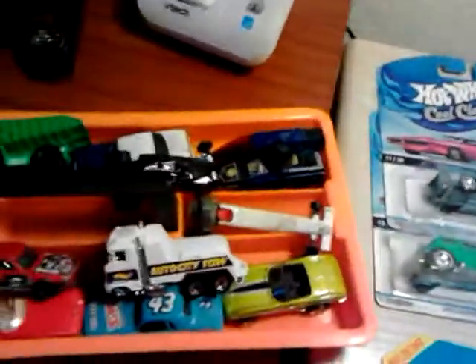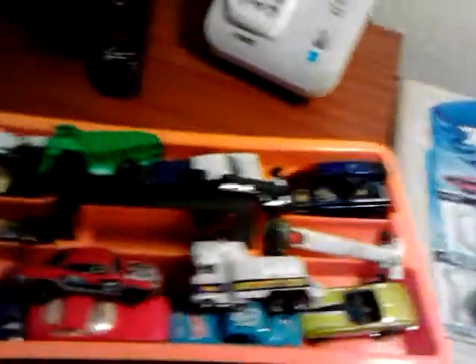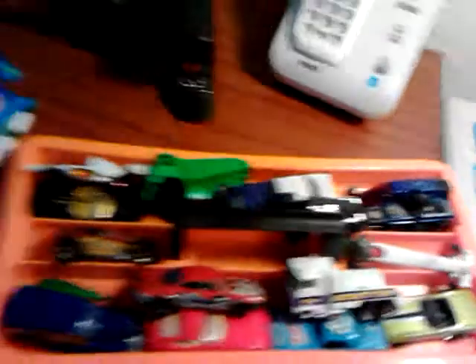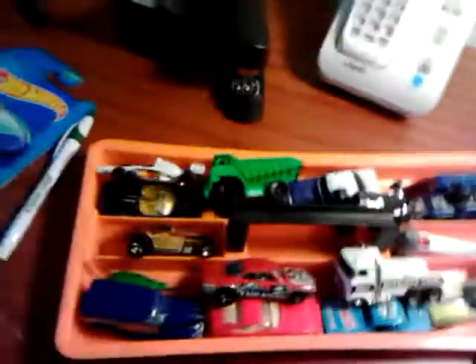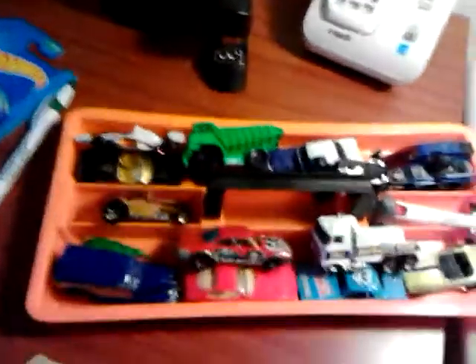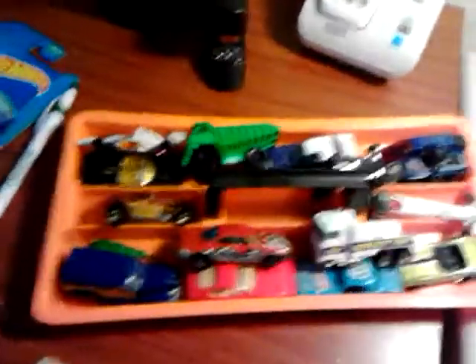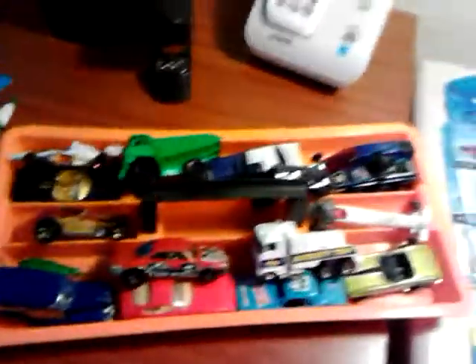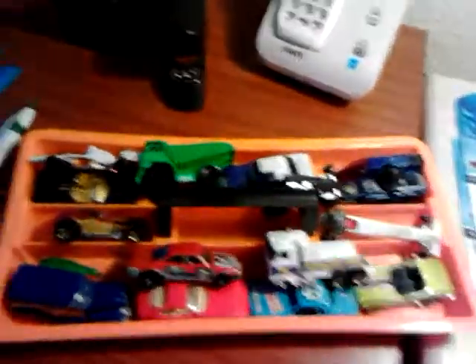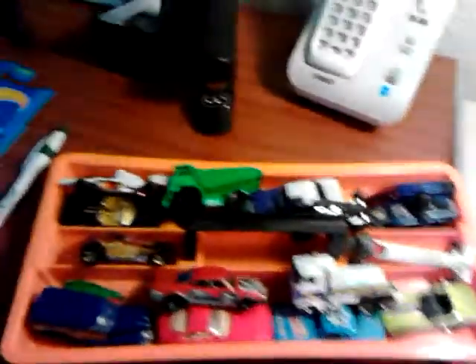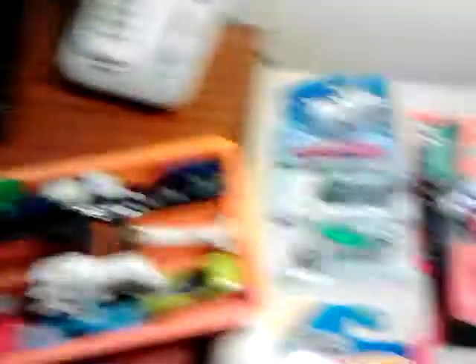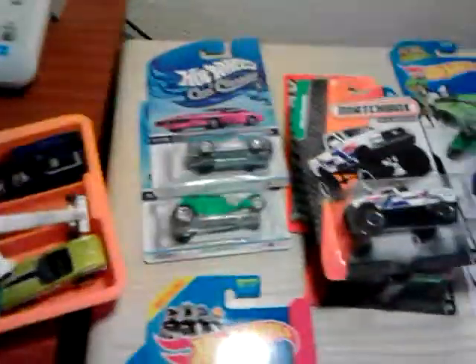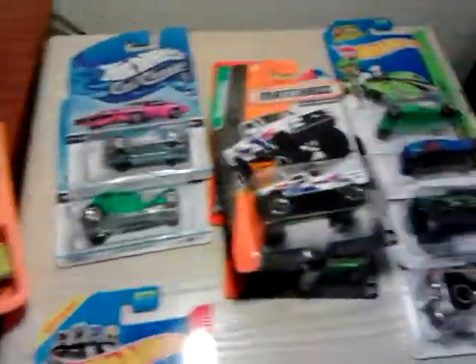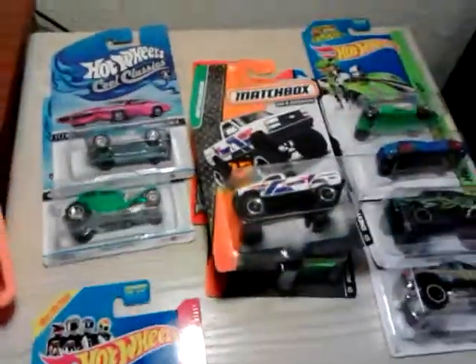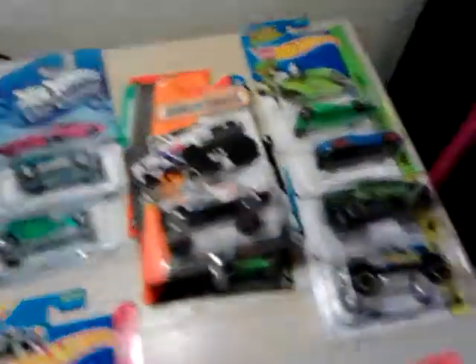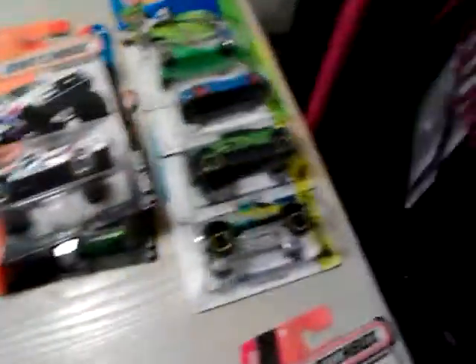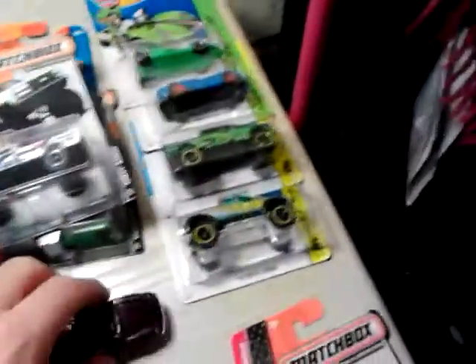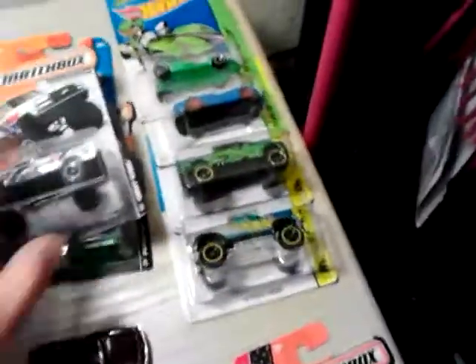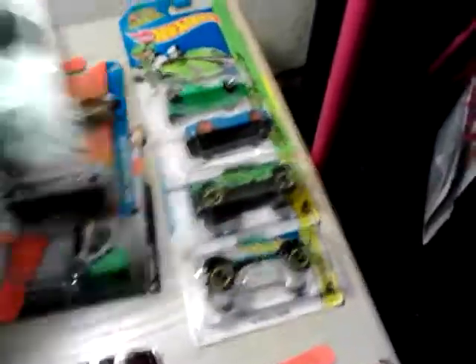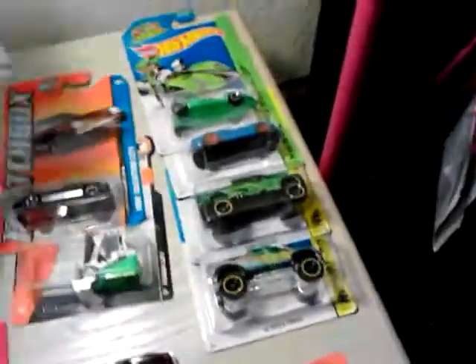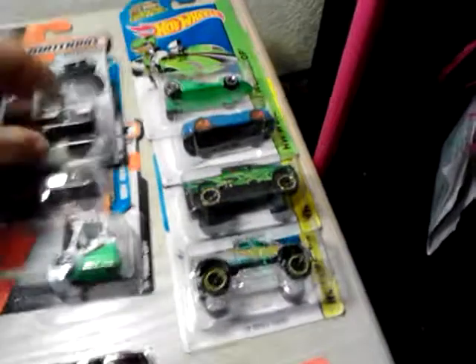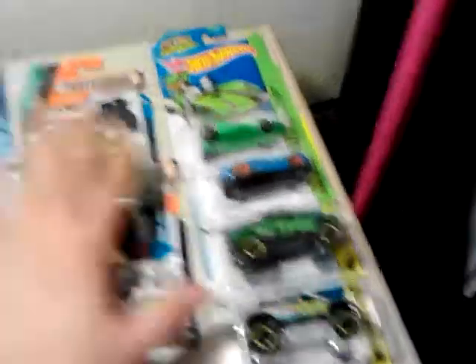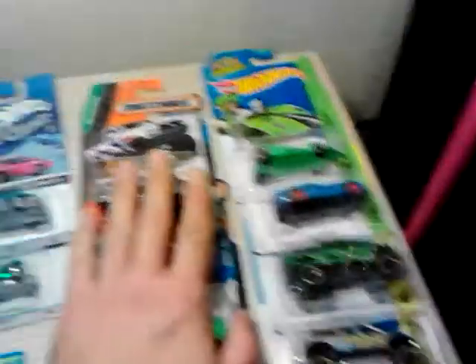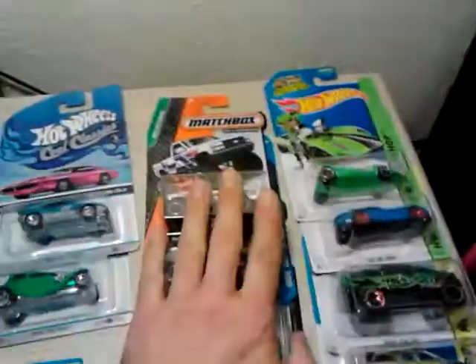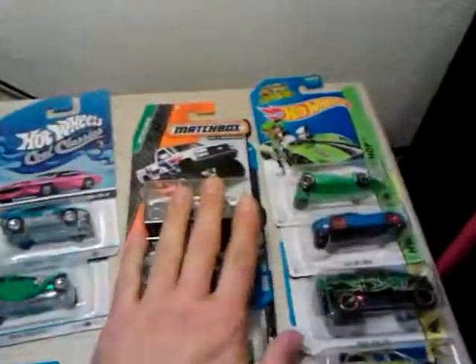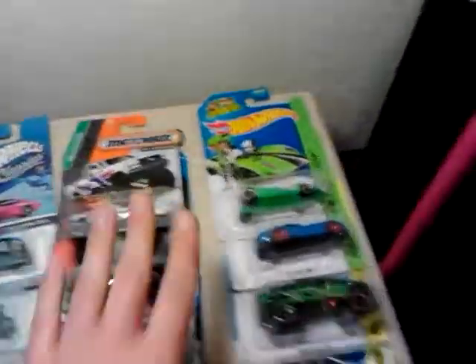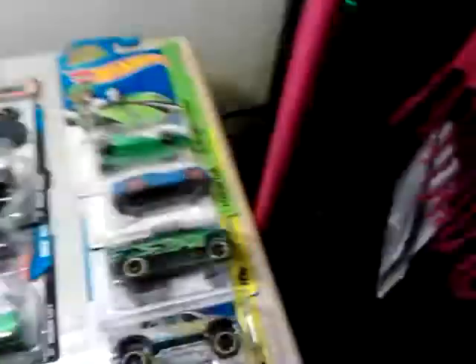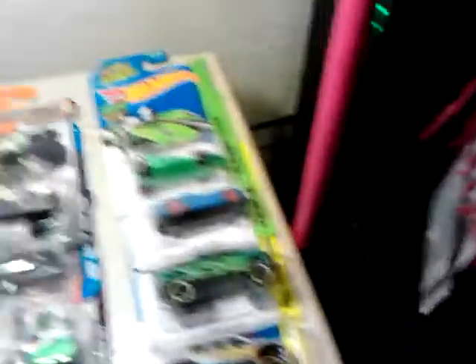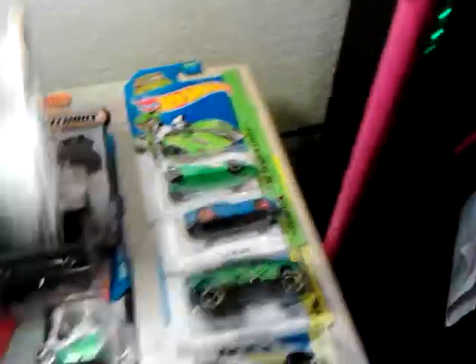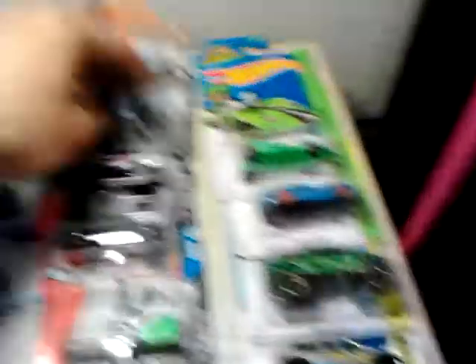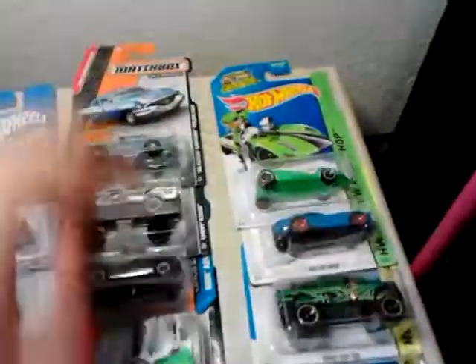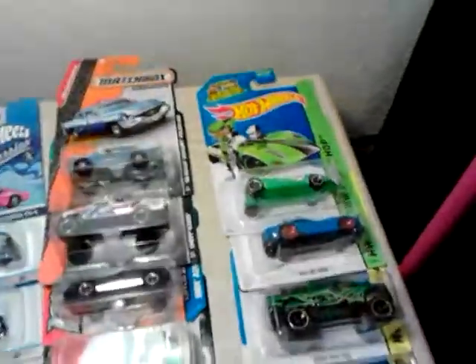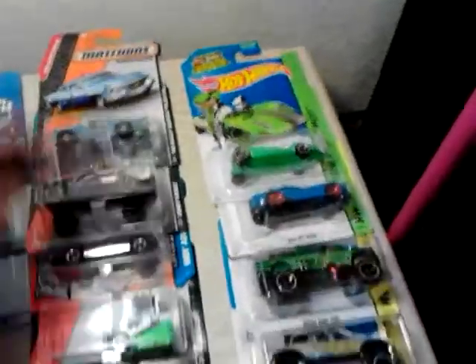I did pick up a few other things but I just don't want to show them because they're going to be going into boxes for other people that I got trades with.